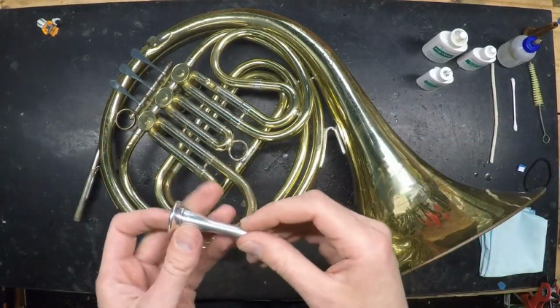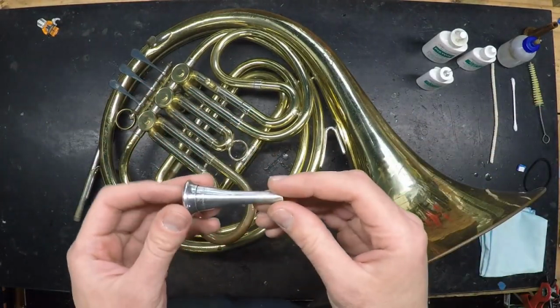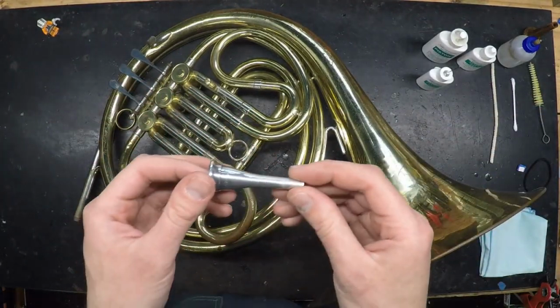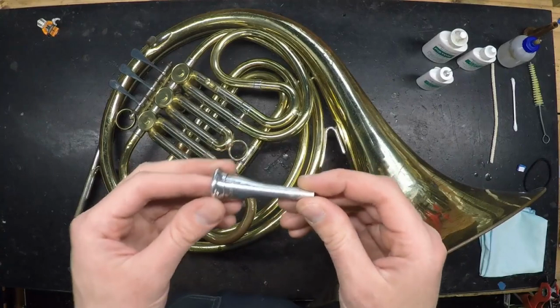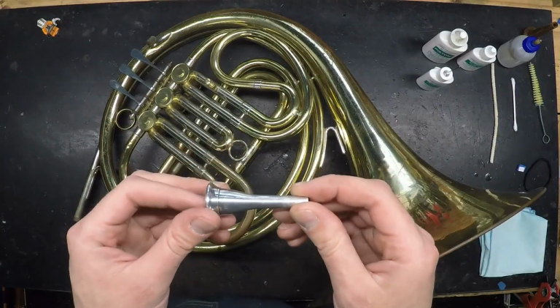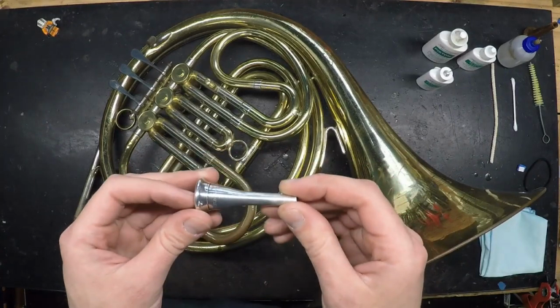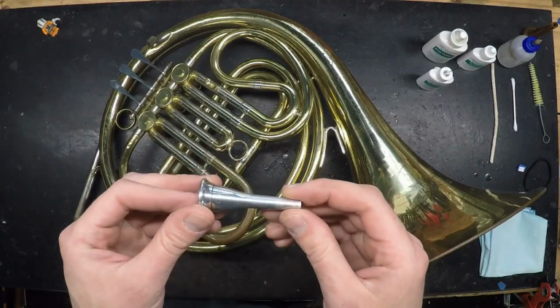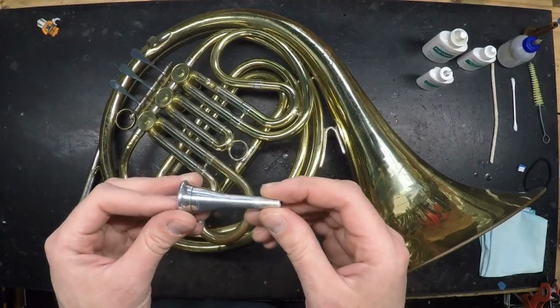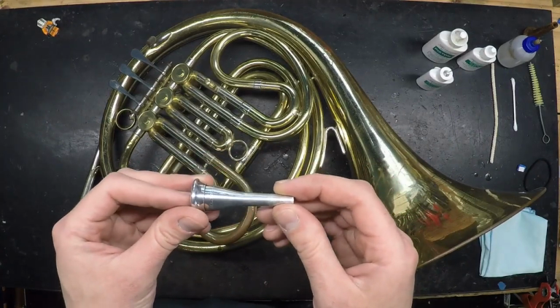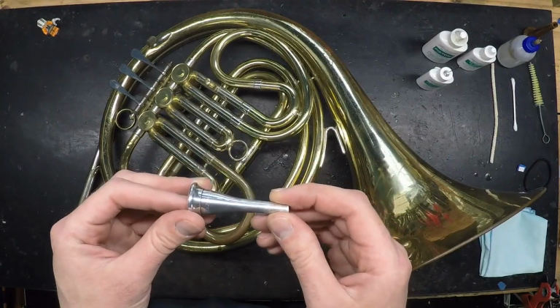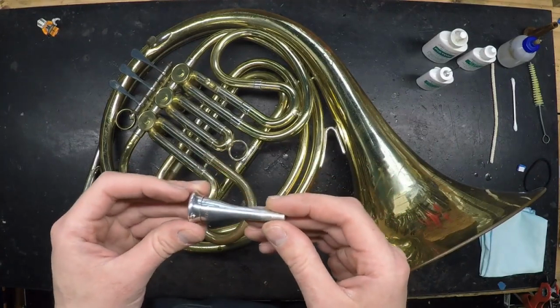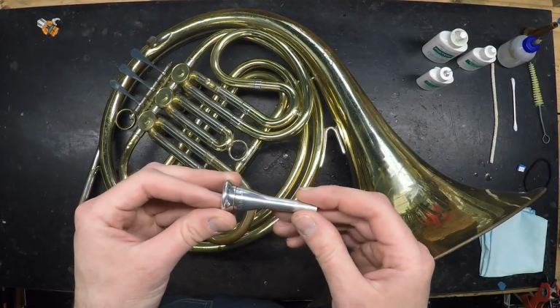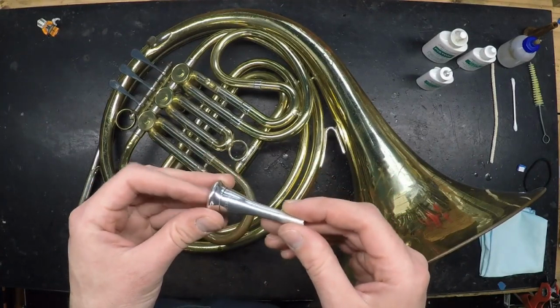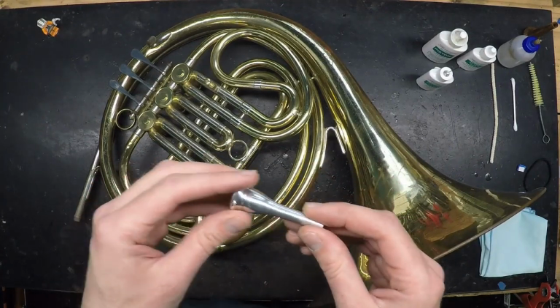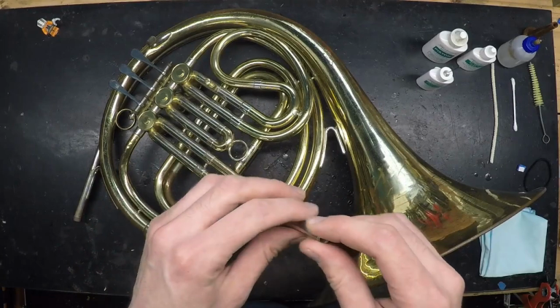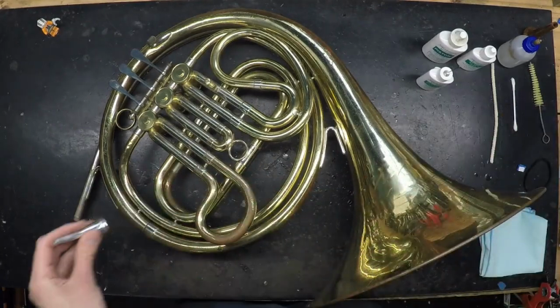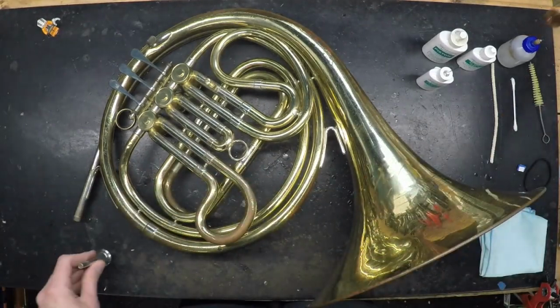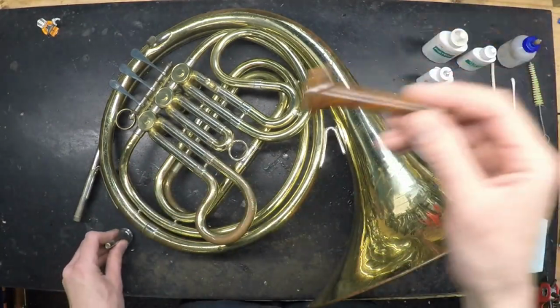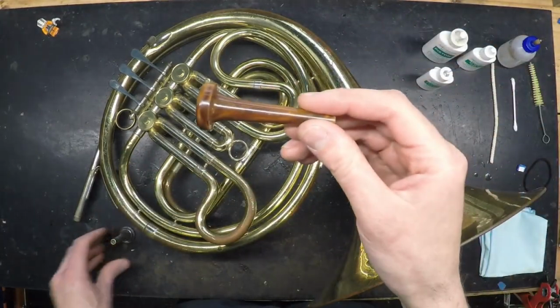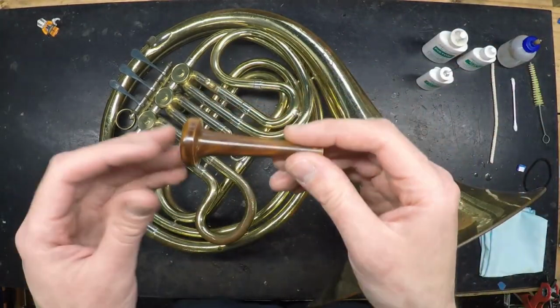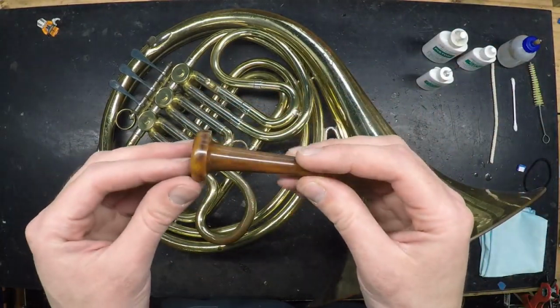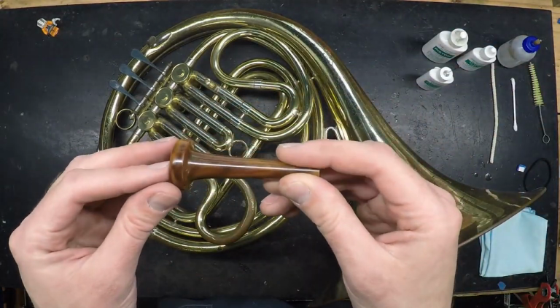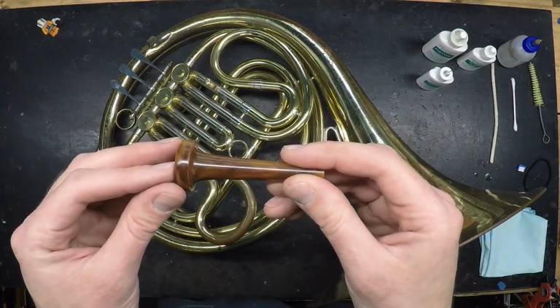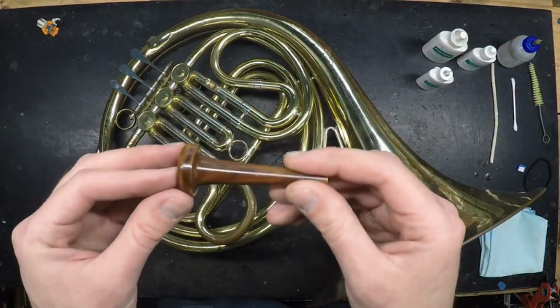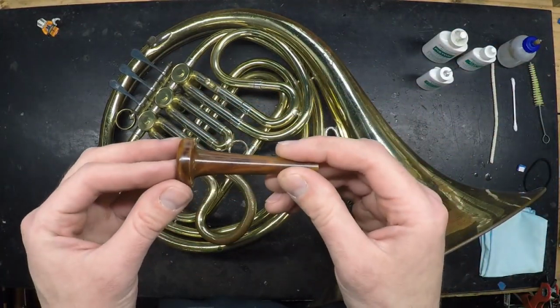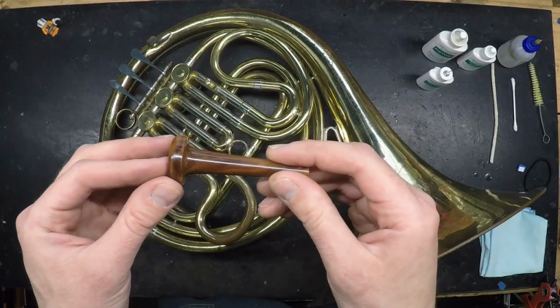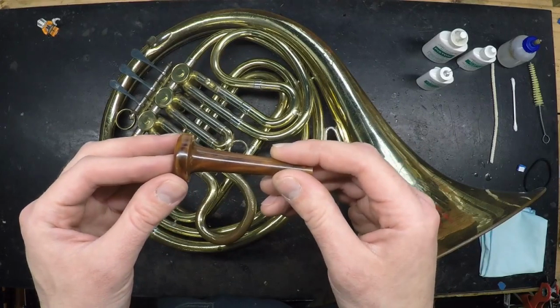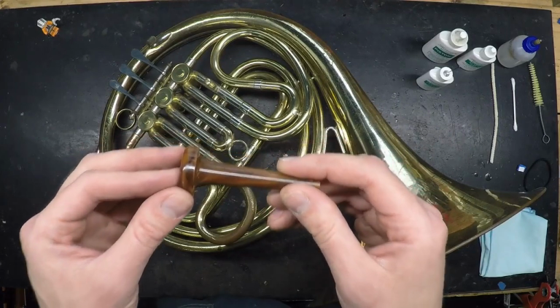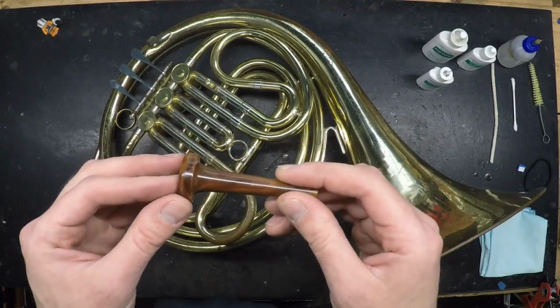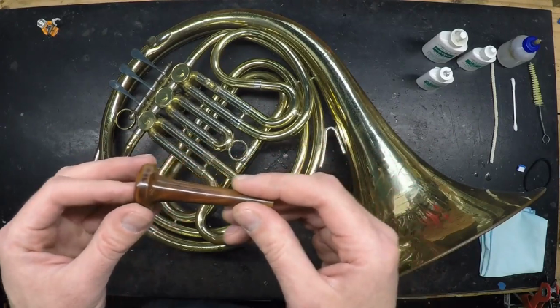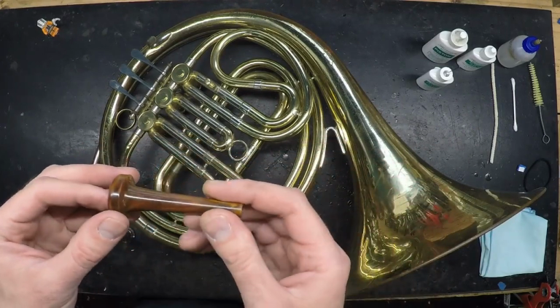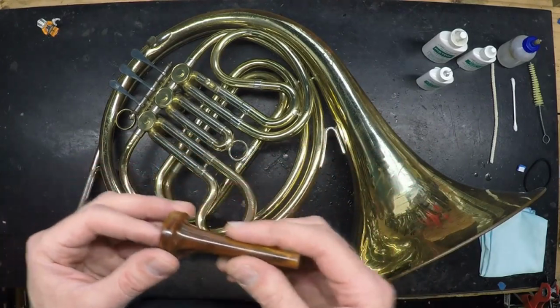If your mouthpiece is made of metal, as most brass instrument mouthpieces are, you could also just wash it in the dishwasher. If you have a plastic mouthpiece, like this plastic trumpet mouthpiece, that may not fare as well in the dishwasher, so check with the manufacturer before trying that.